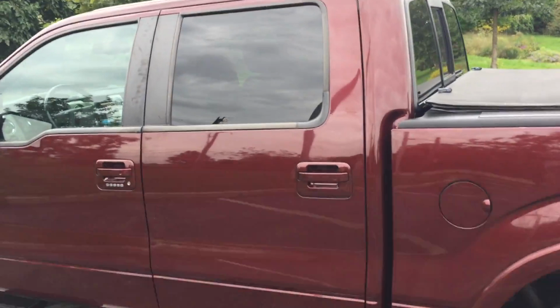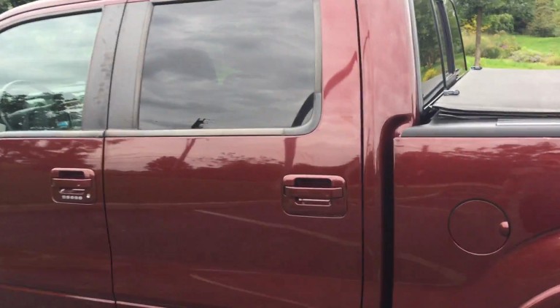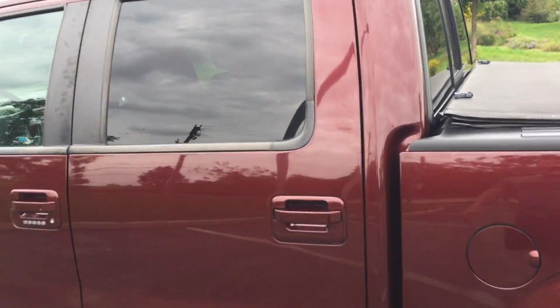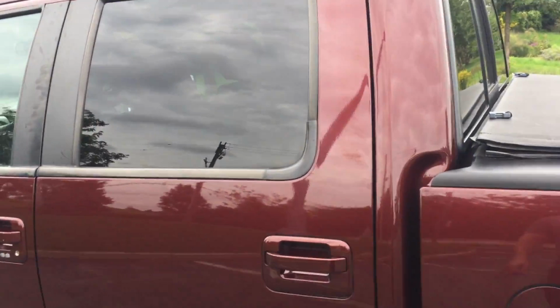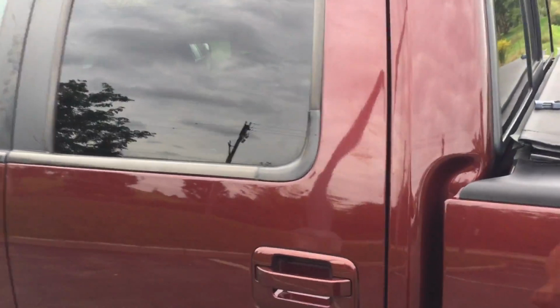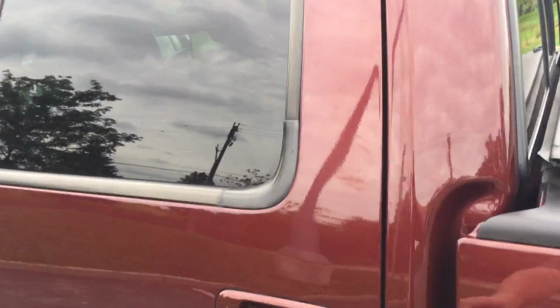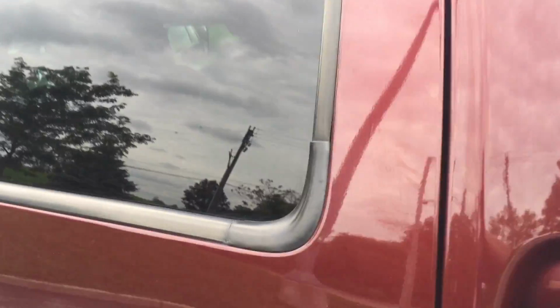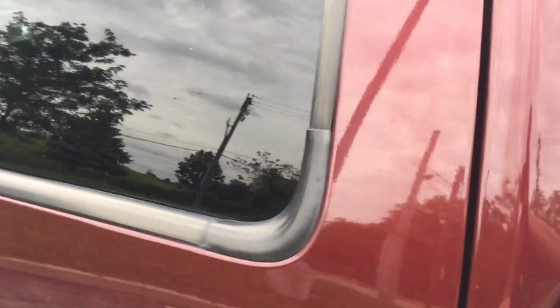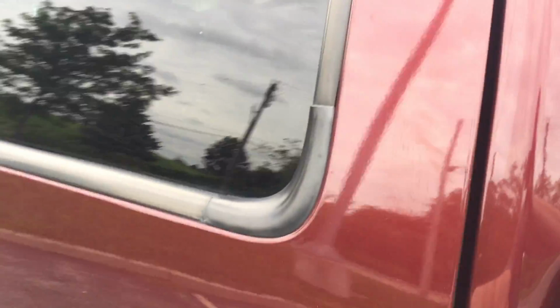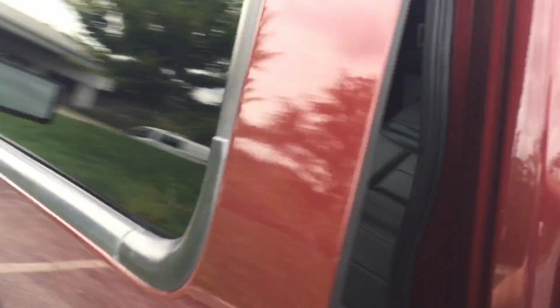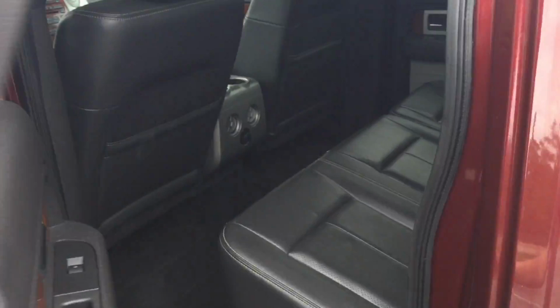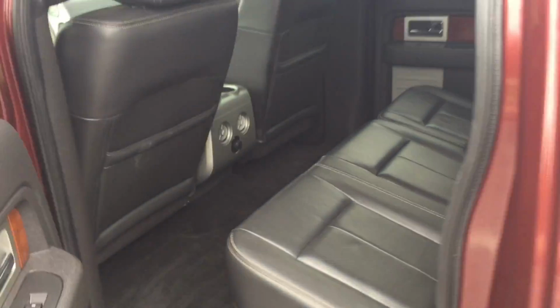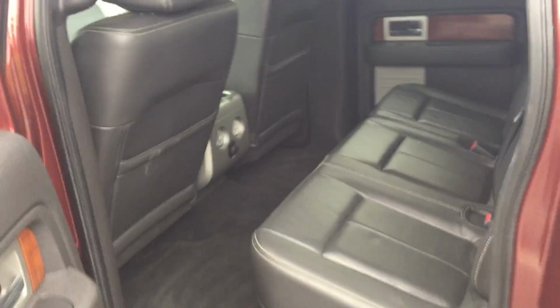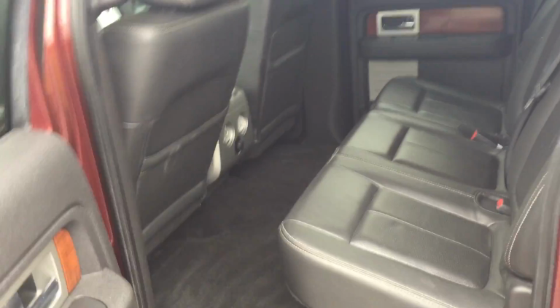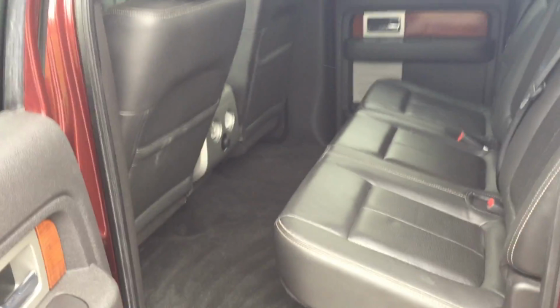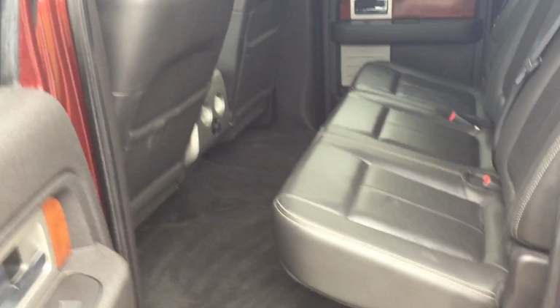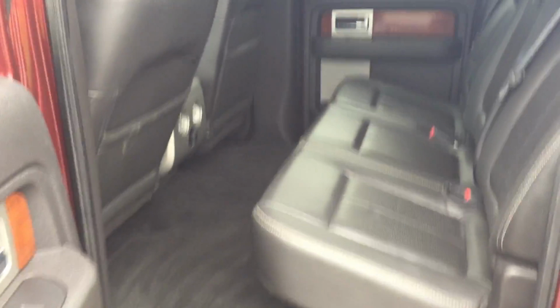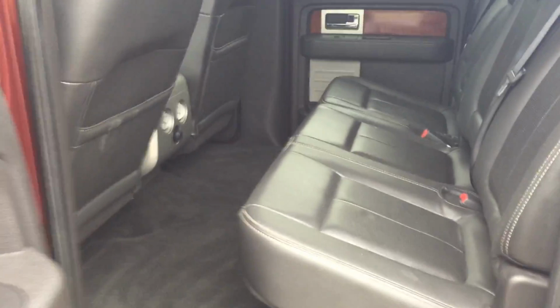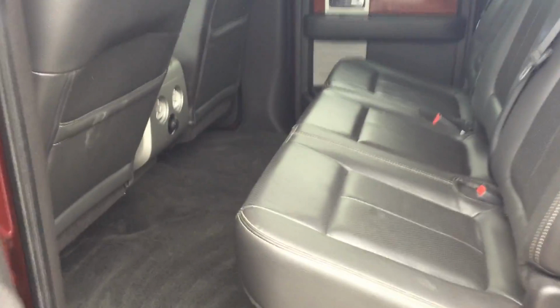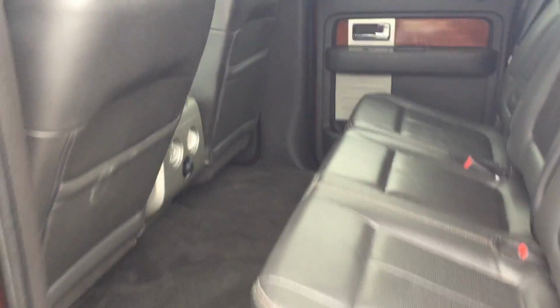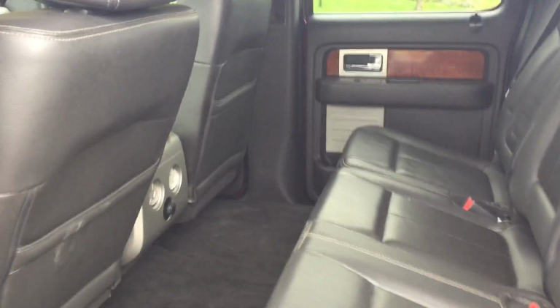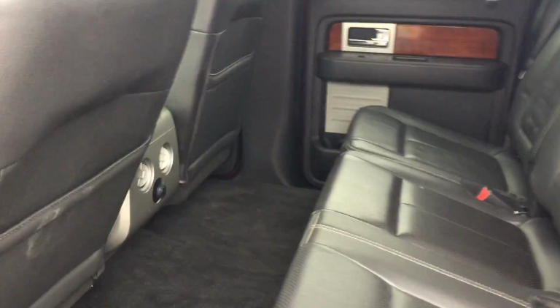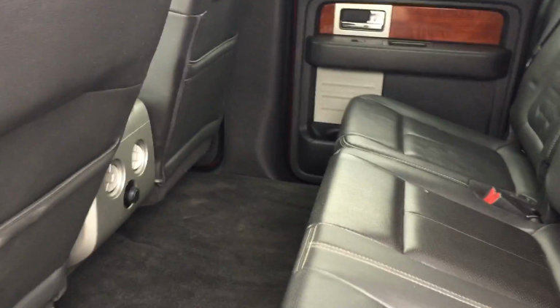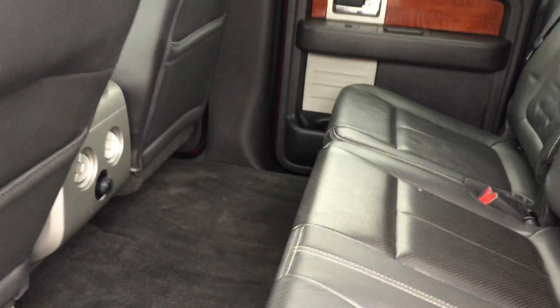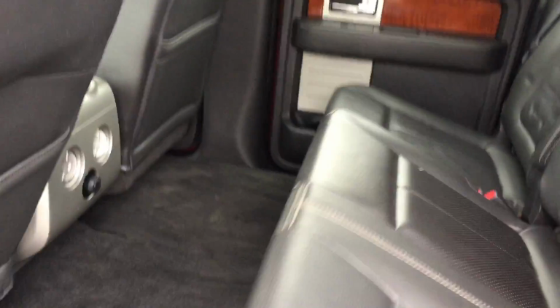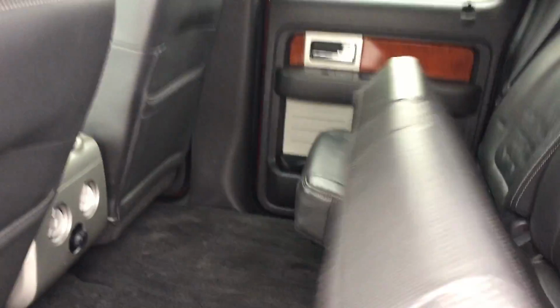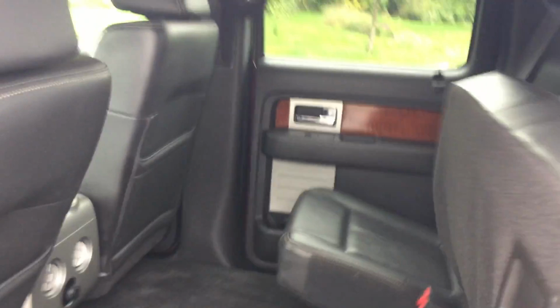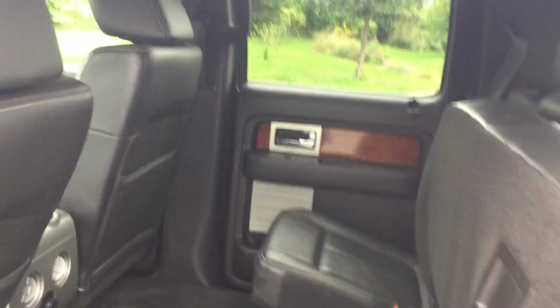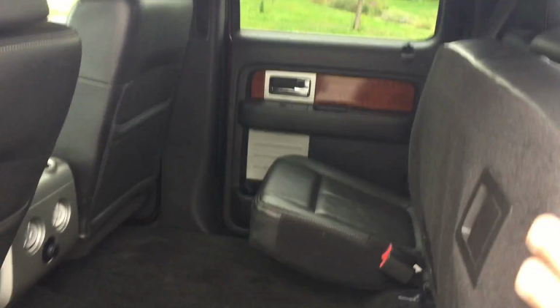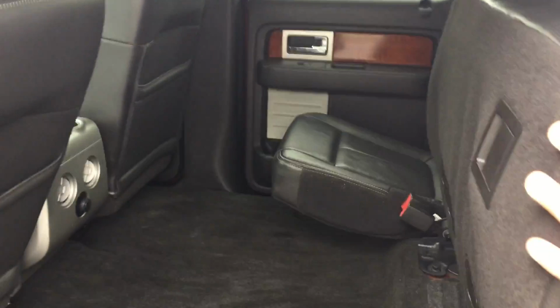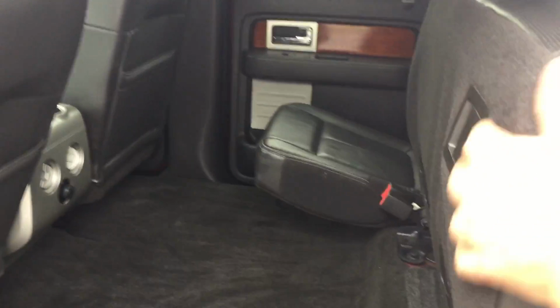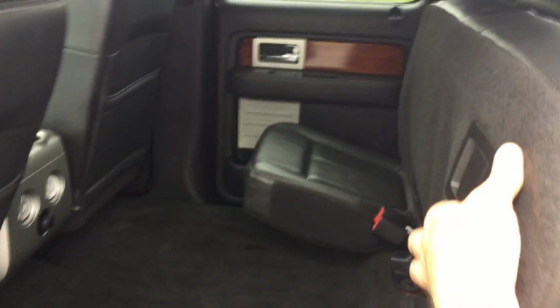Take a look — once you get into the back seat, you can see how much space there actually is. Just an absolutely insane amount of legroom. The rear seats fold up that easily.